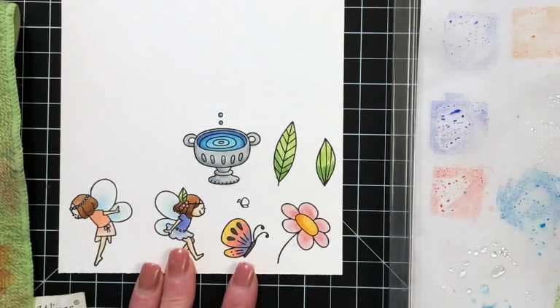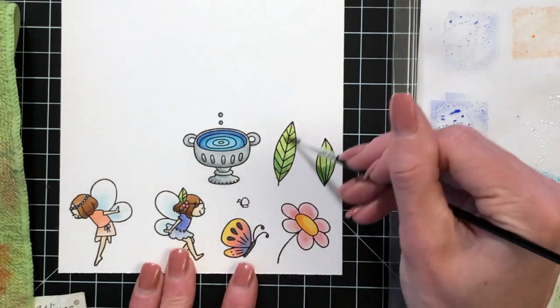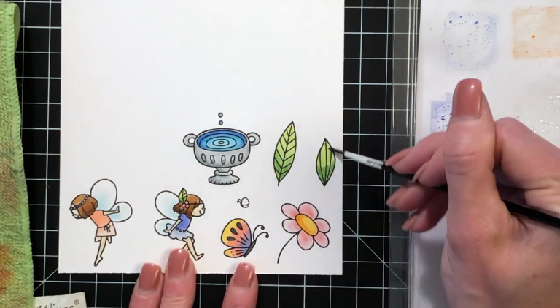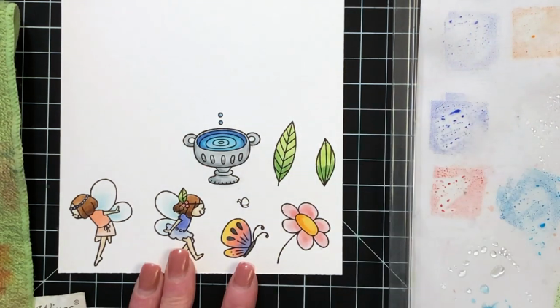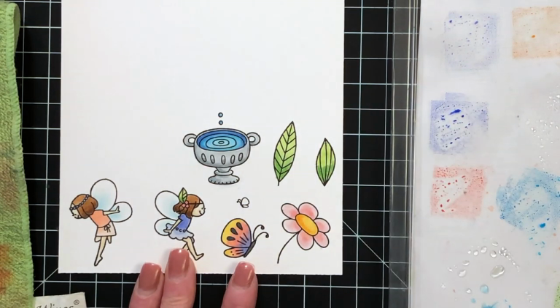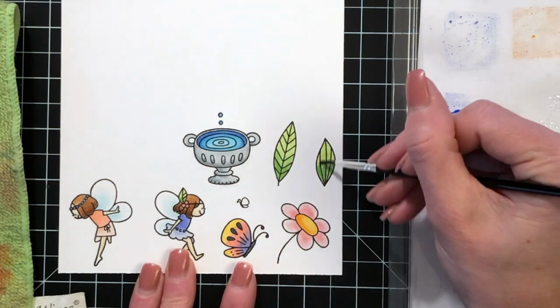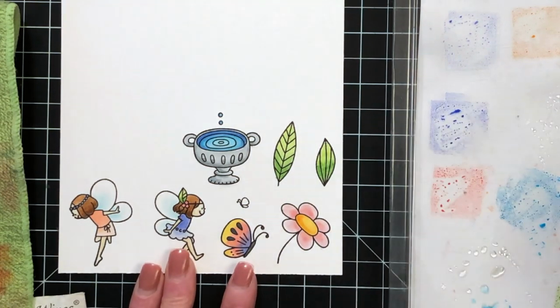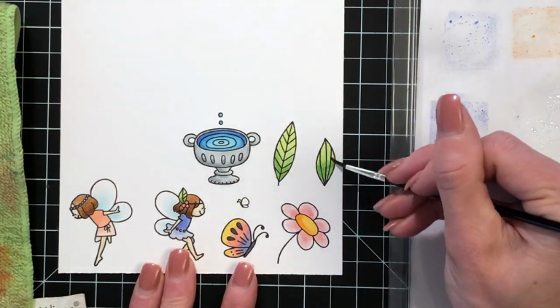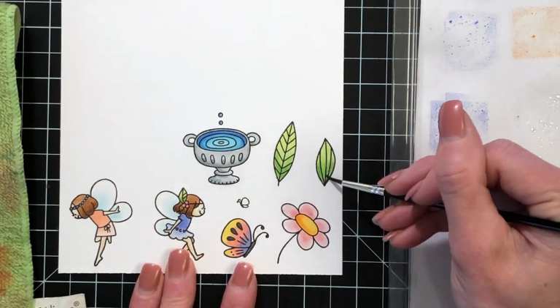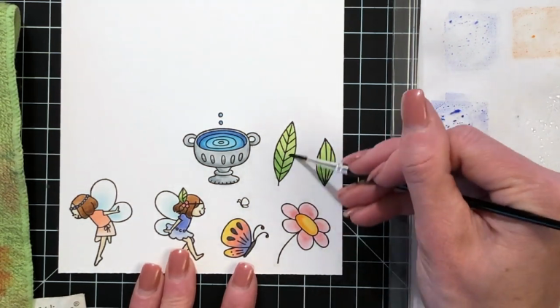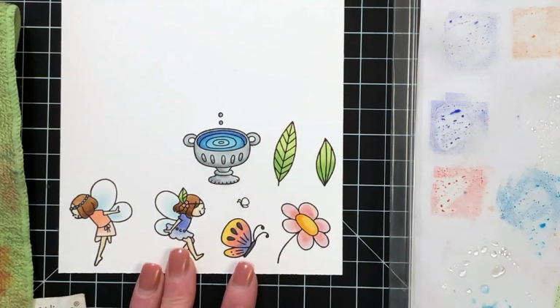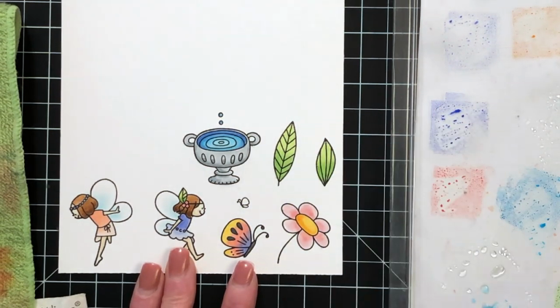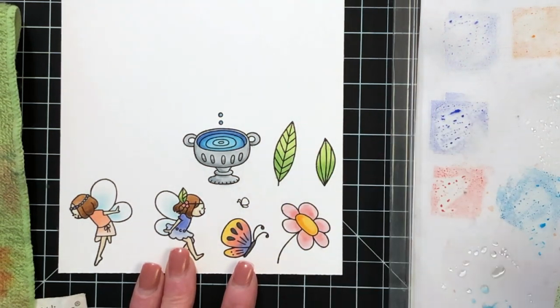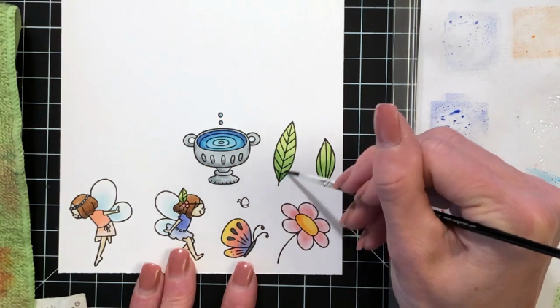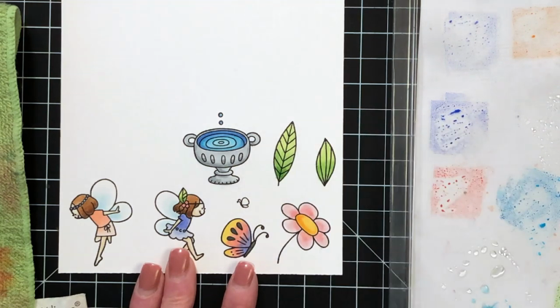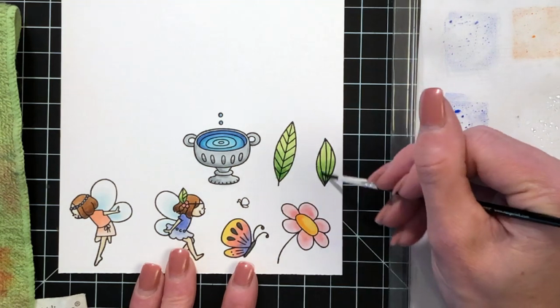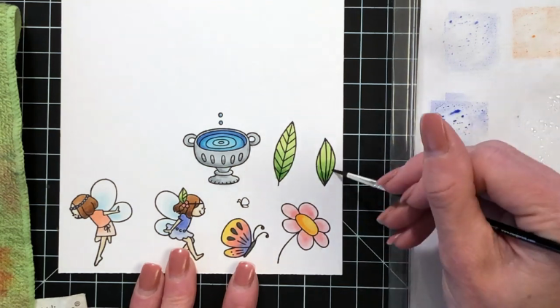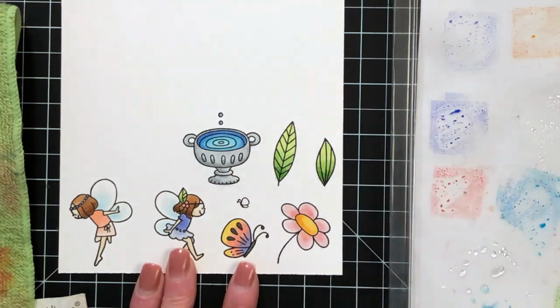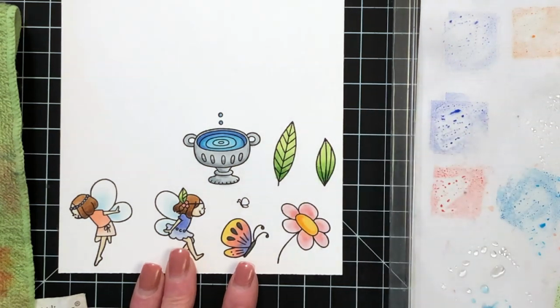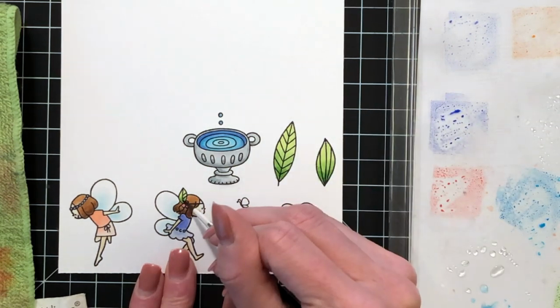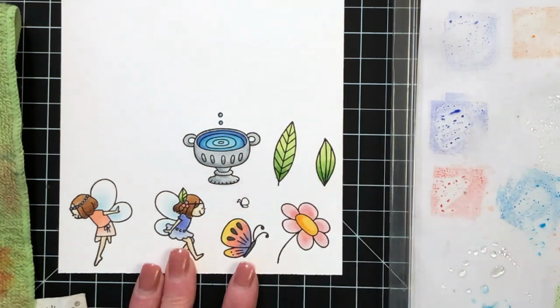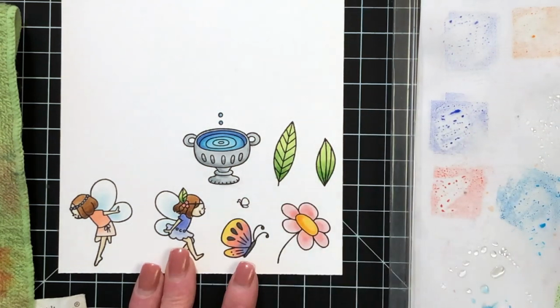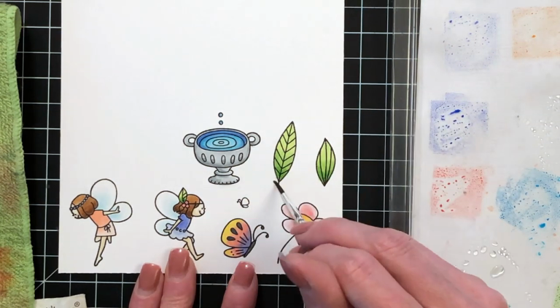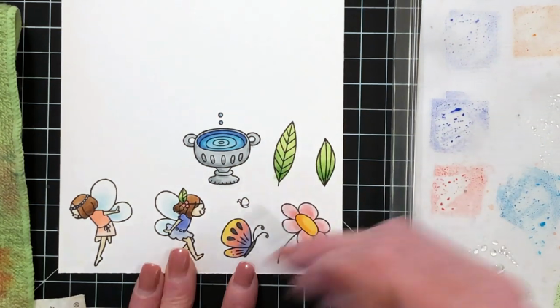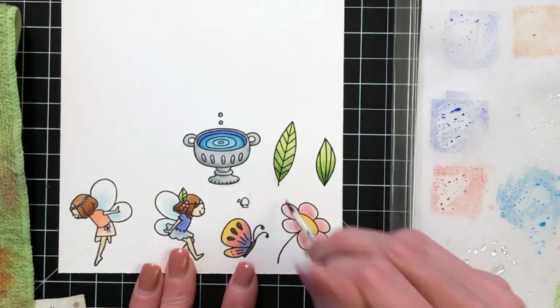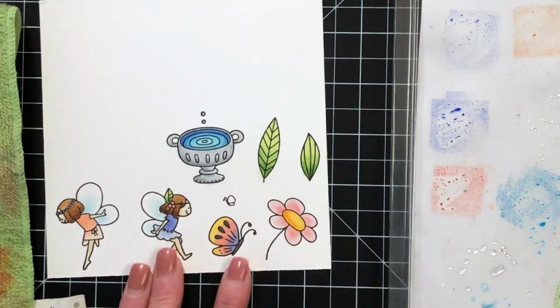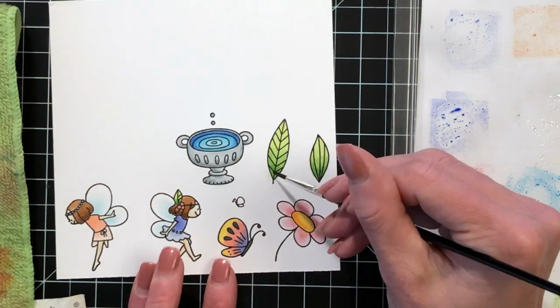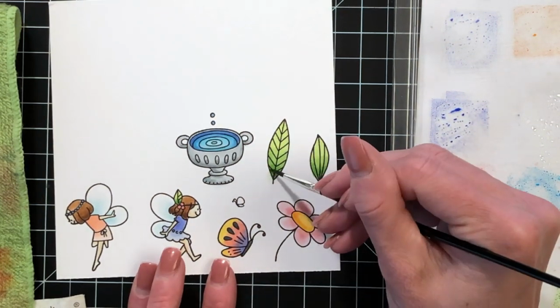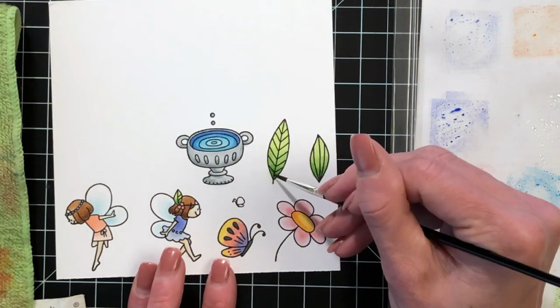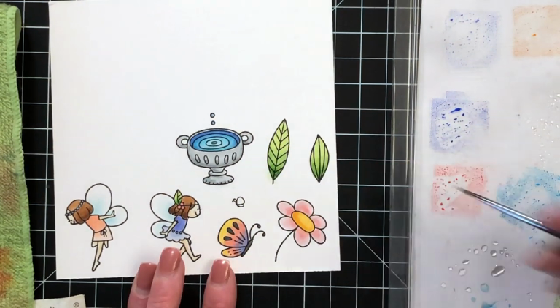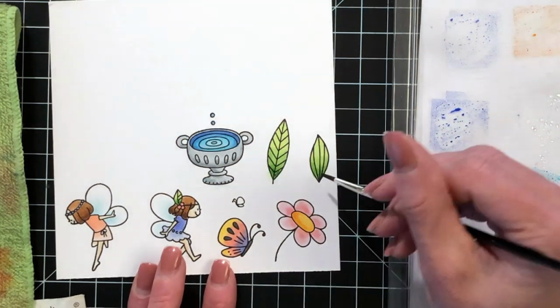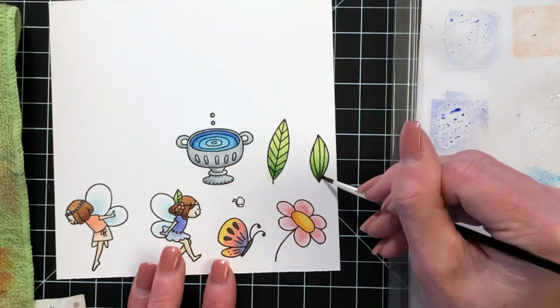Now the leaves are very simple — twisted citron first and then some mowed lawn — again creating that little ombre, and that completes my leaves.